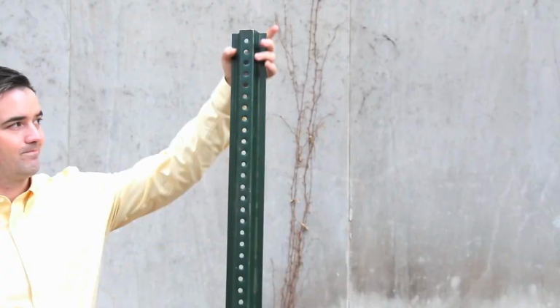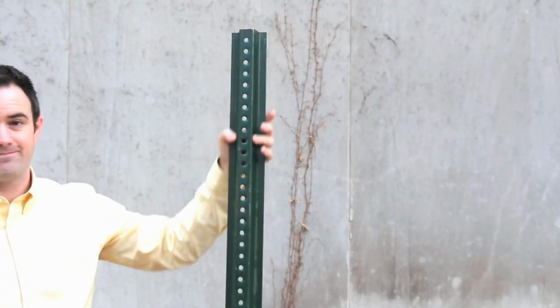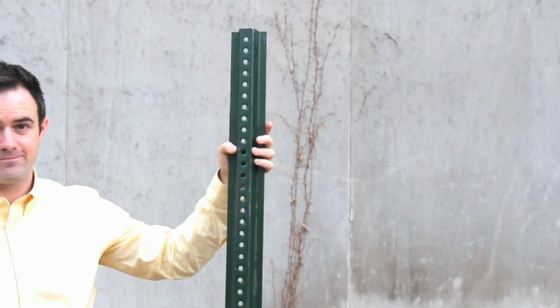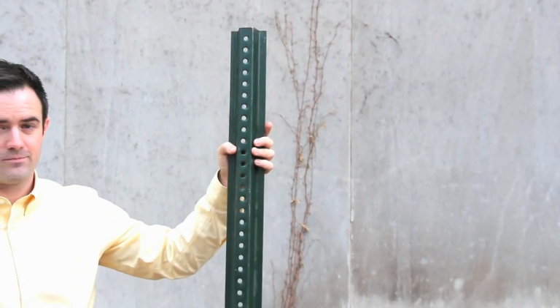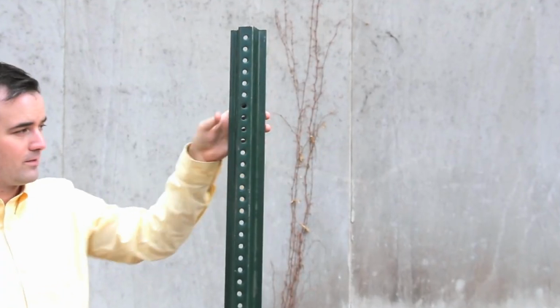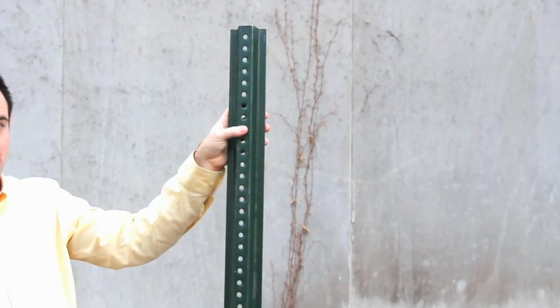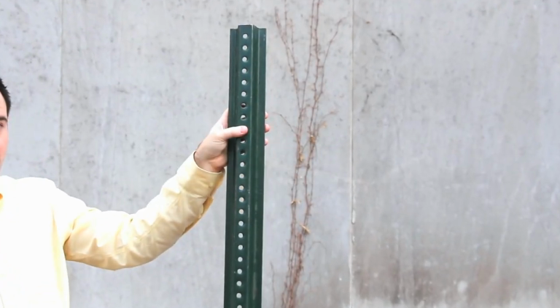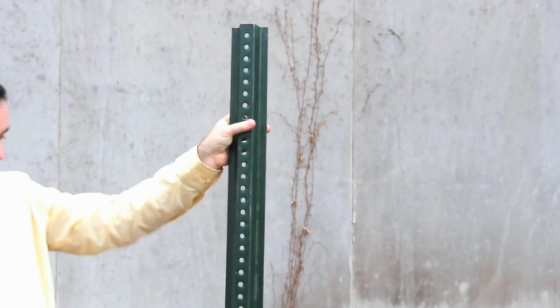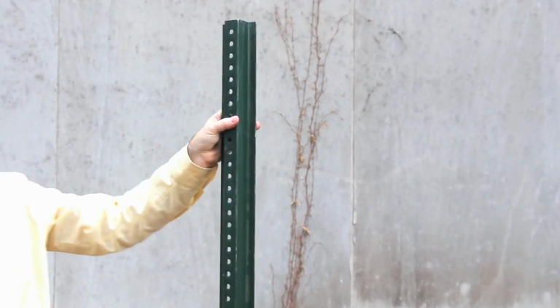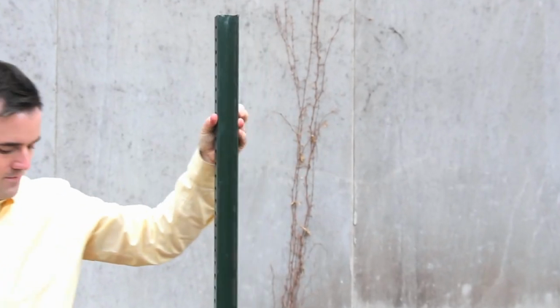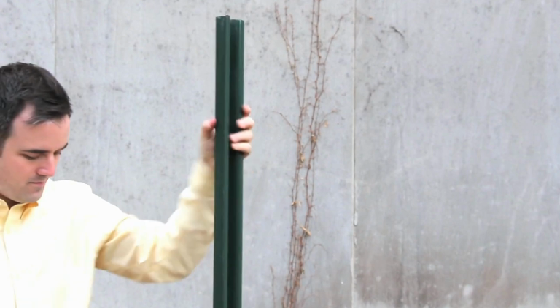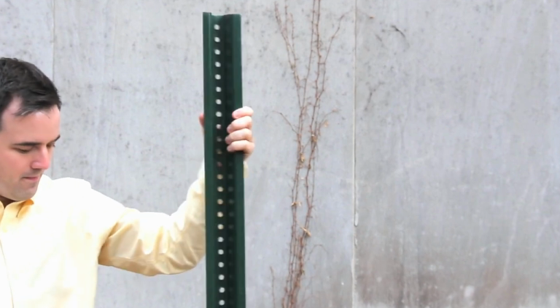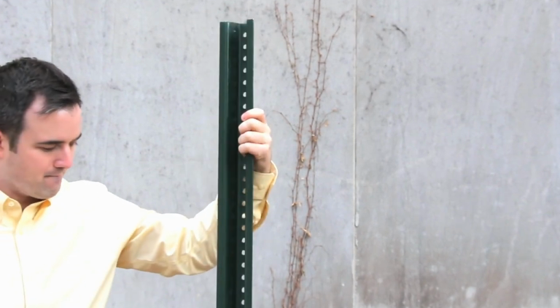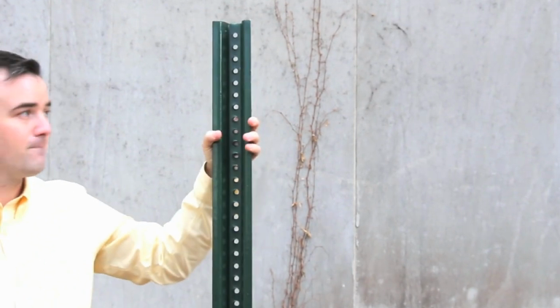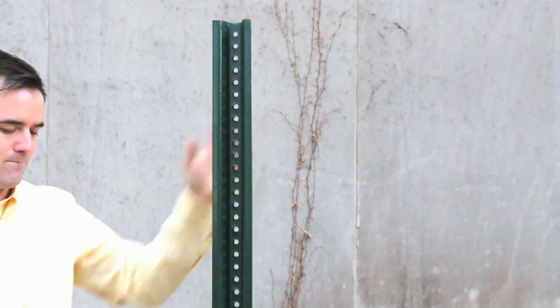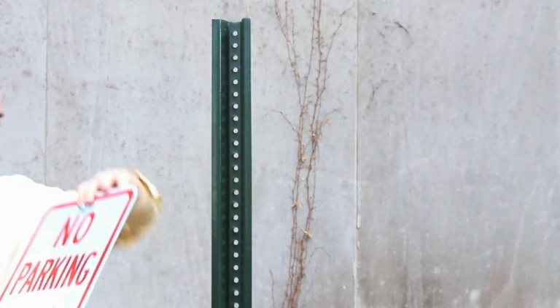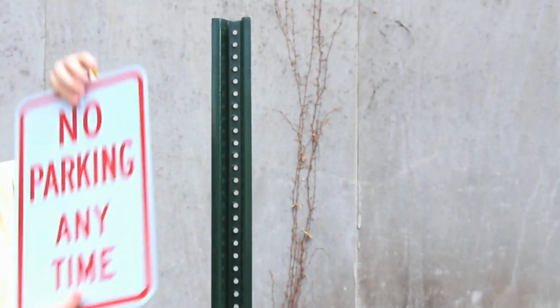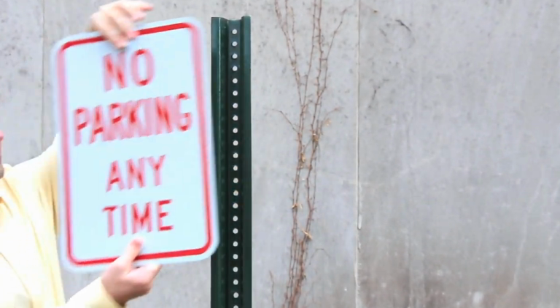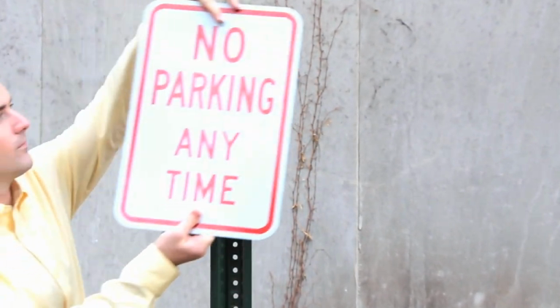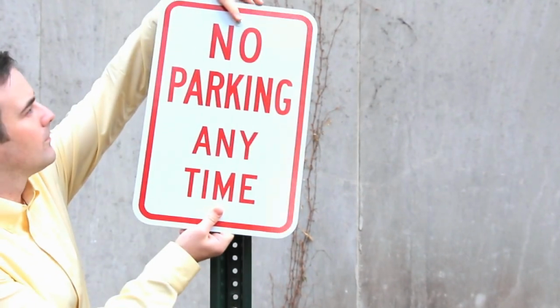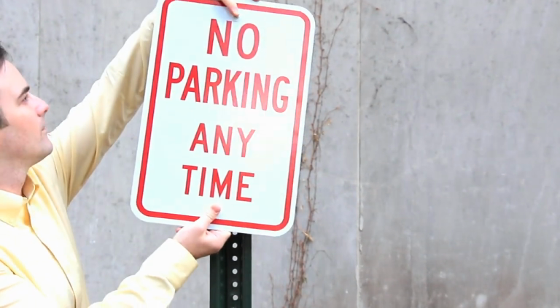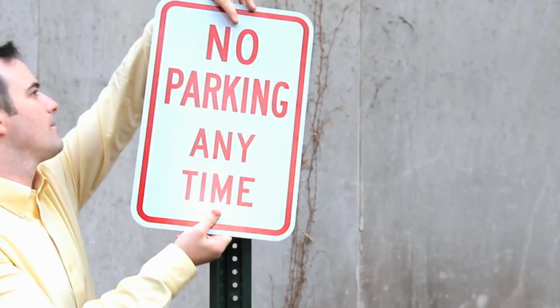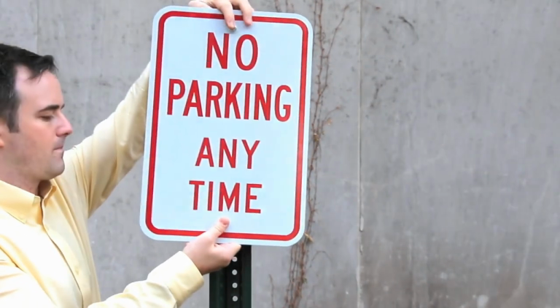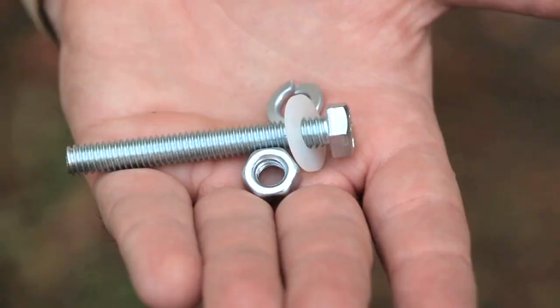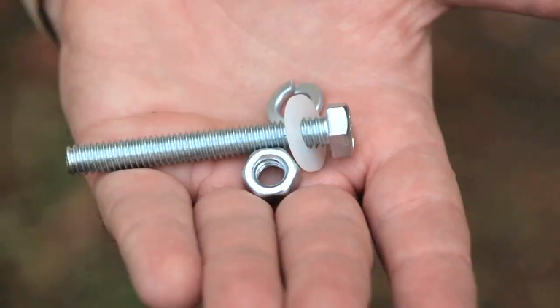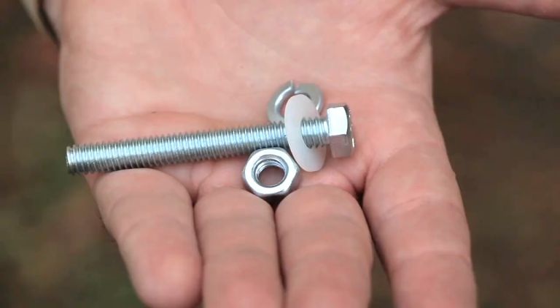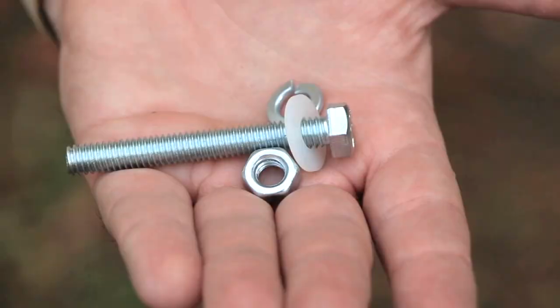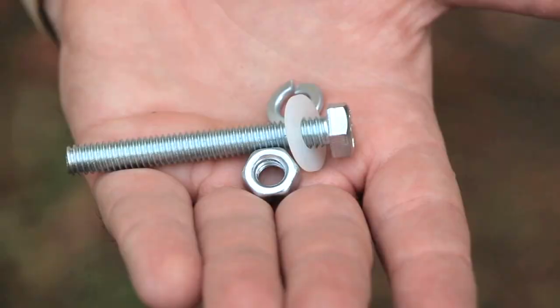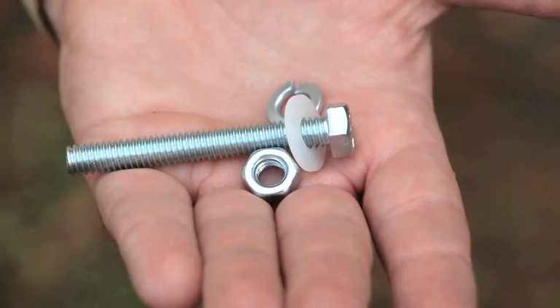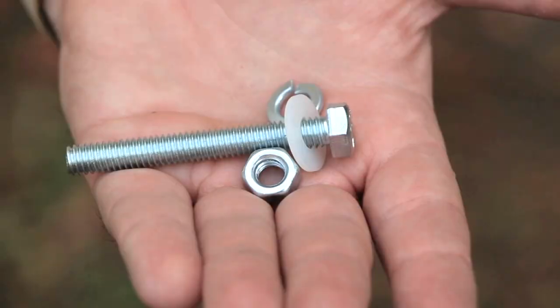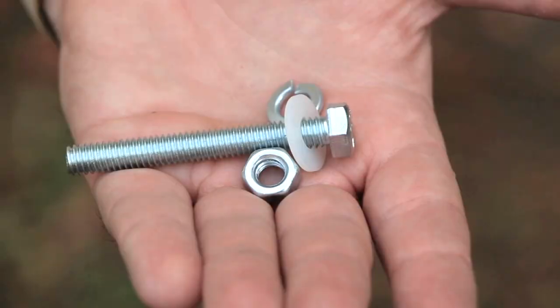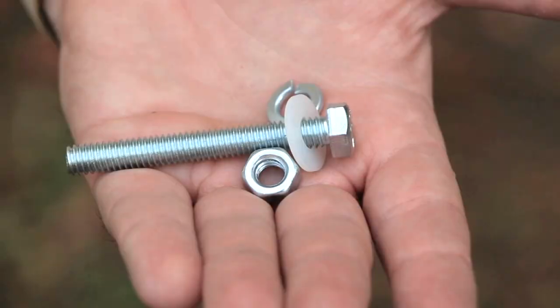Don't attach the sign to the narrow side of the post — that's actually a common mistake. Attach the sign to the wider side, which will provide the most support and keep the sign from bending. Use the nuts, bolts, and washers provided in the kit to install the sign.